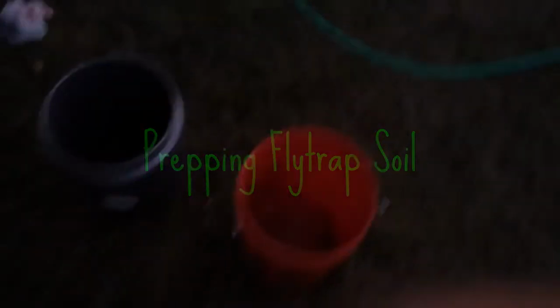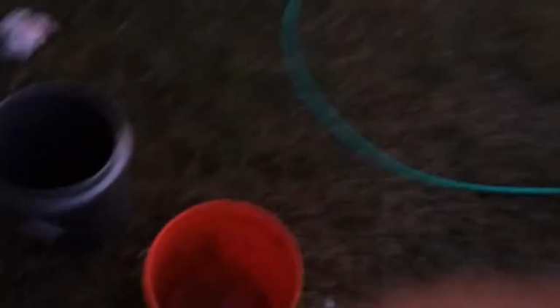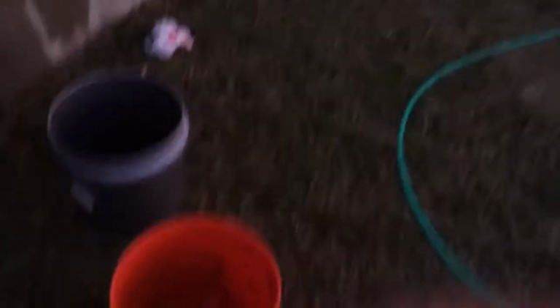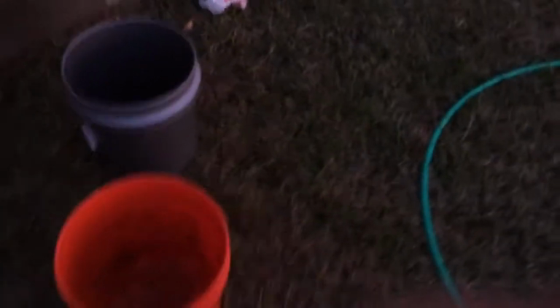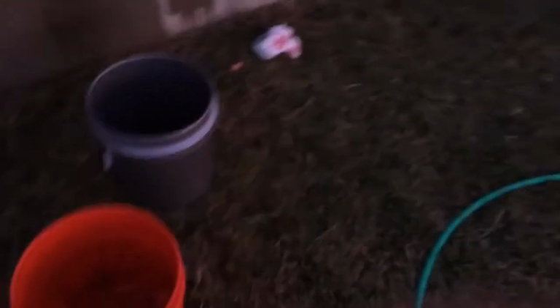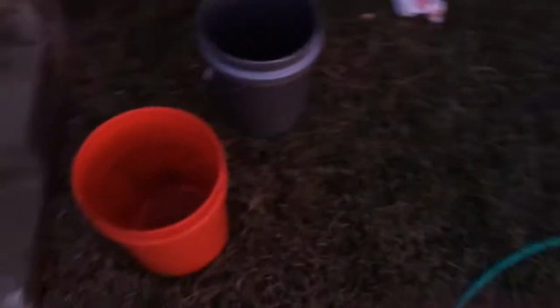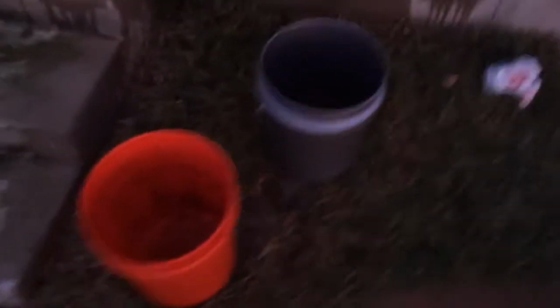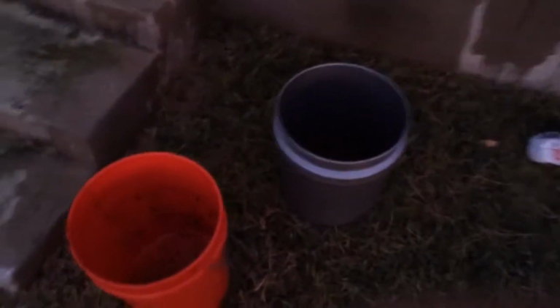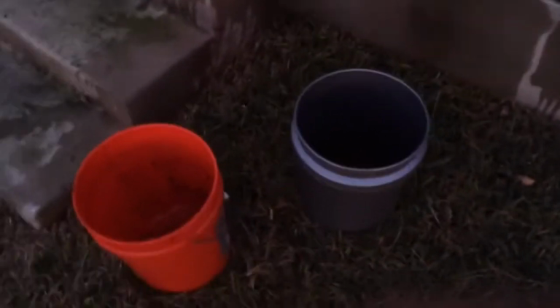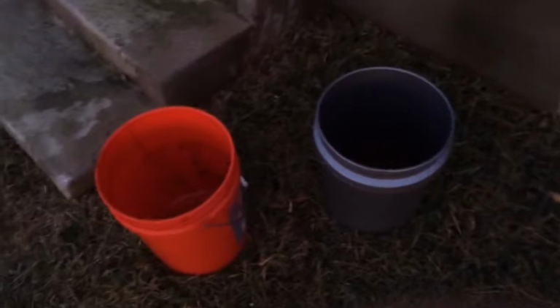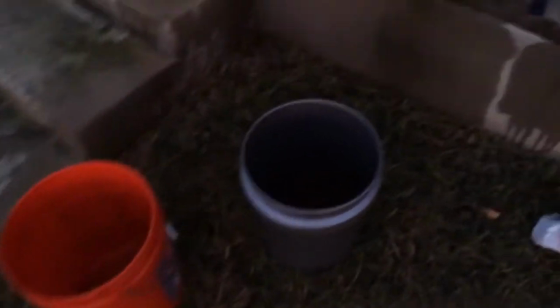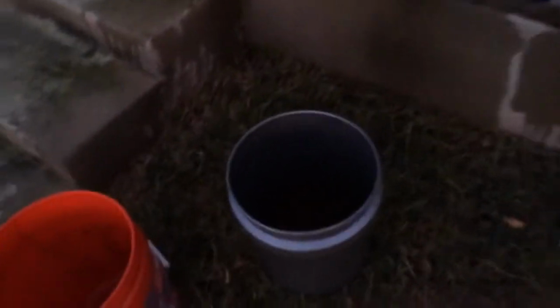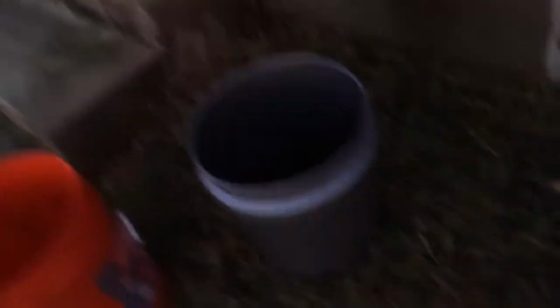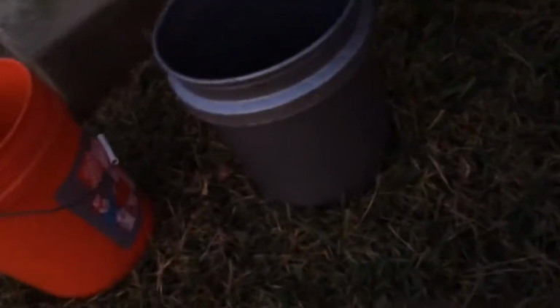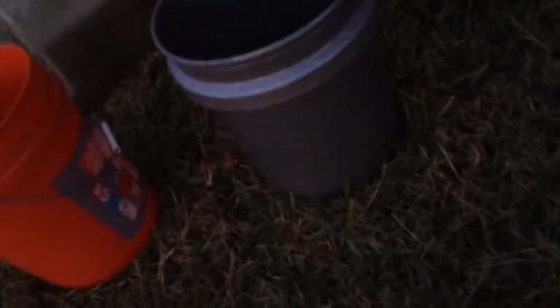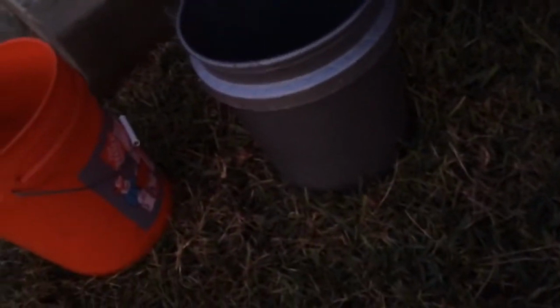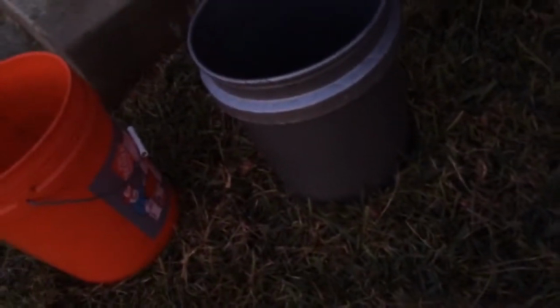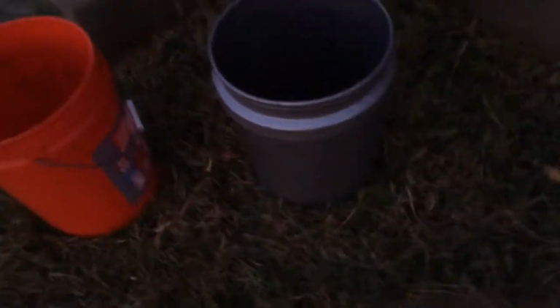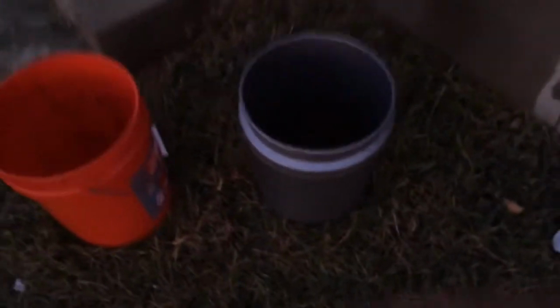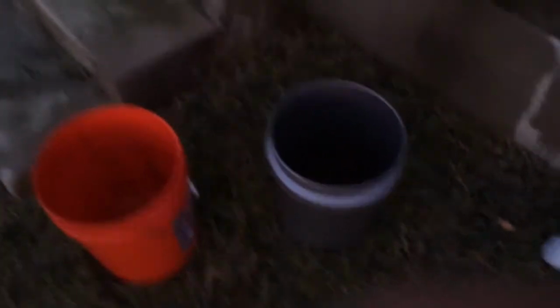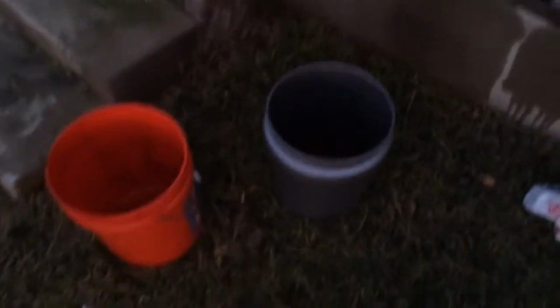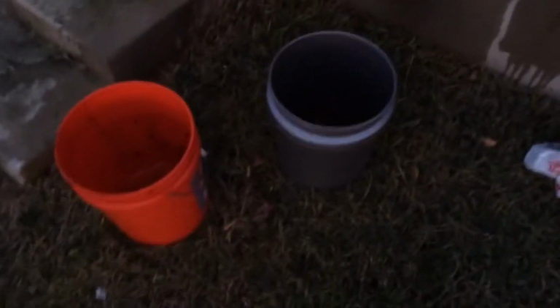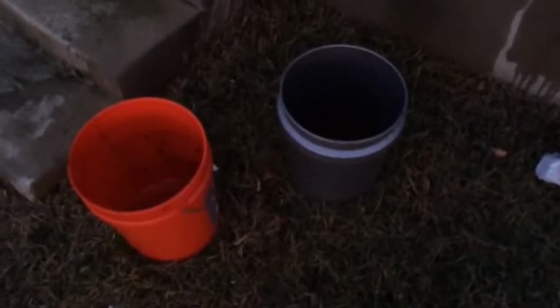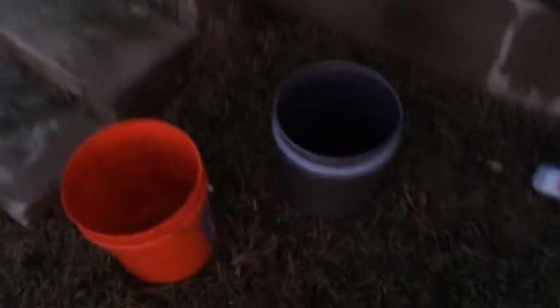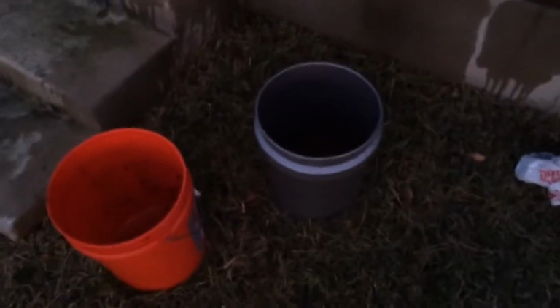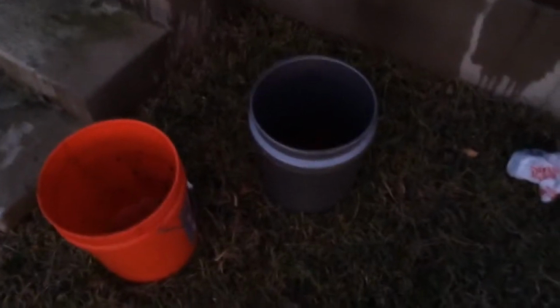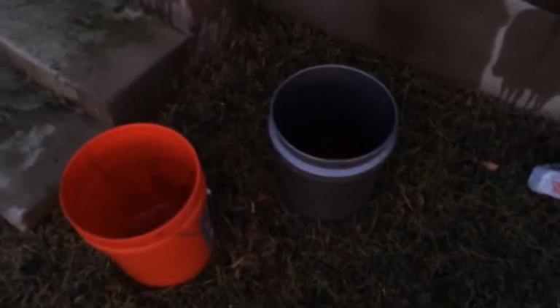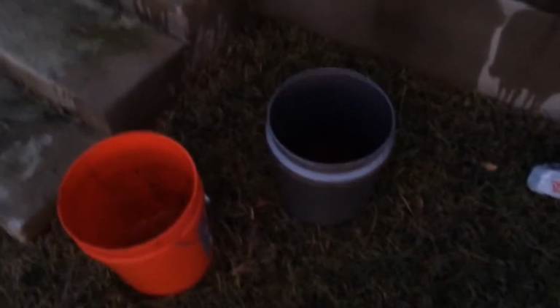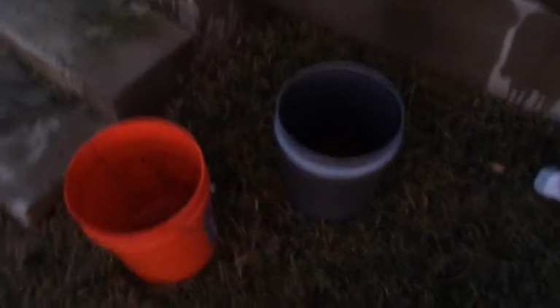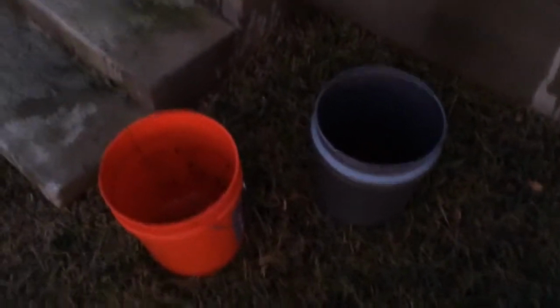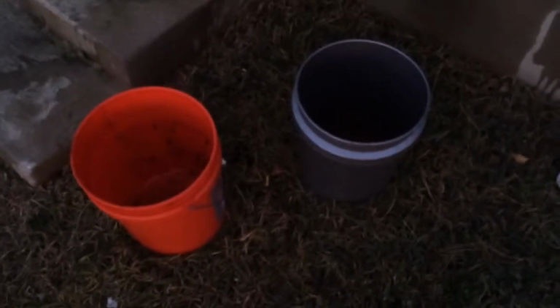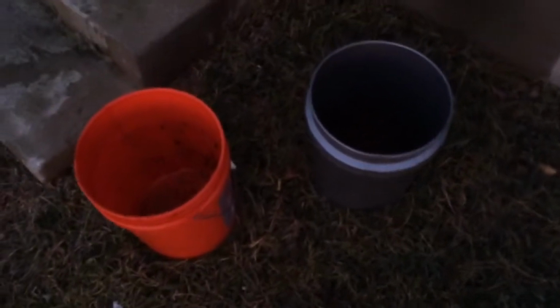This is a quick demonstration of how I prepare my Venus flytrap soil. I'm going to be doing a 50-50 mix of peat and perlite.